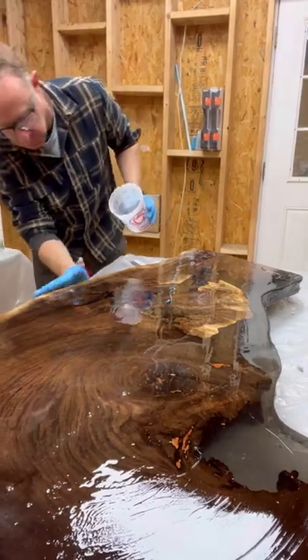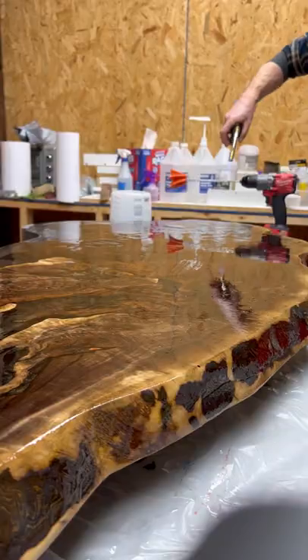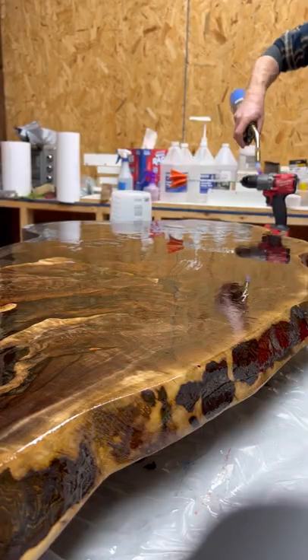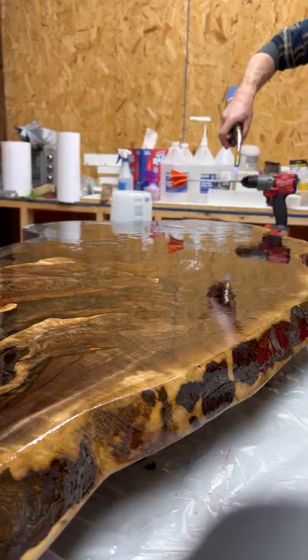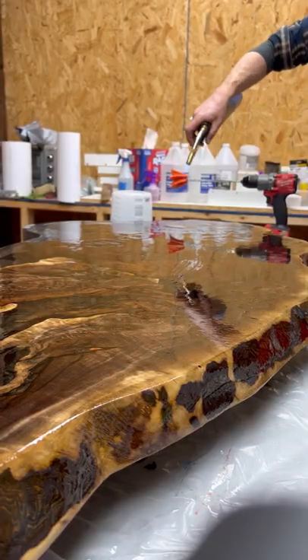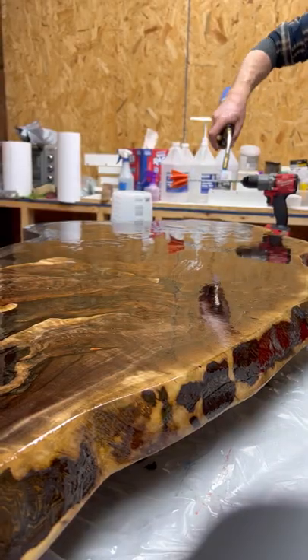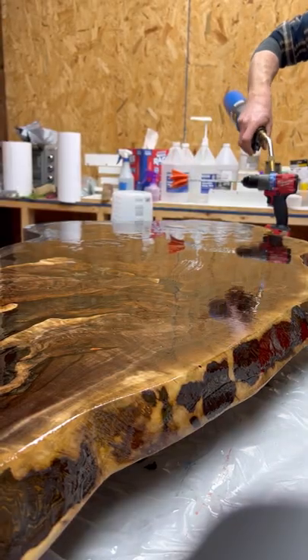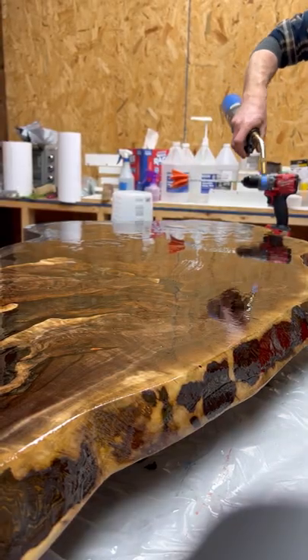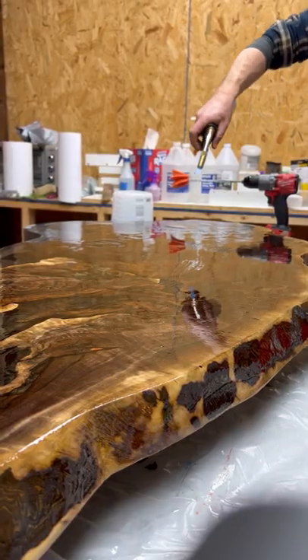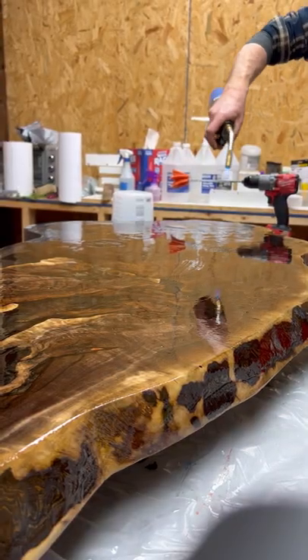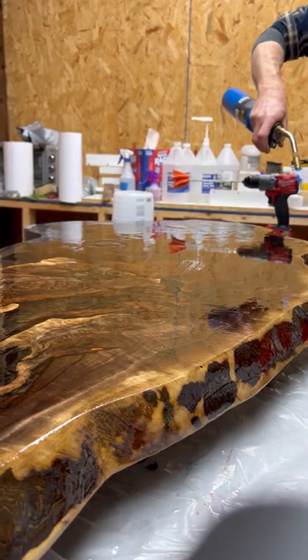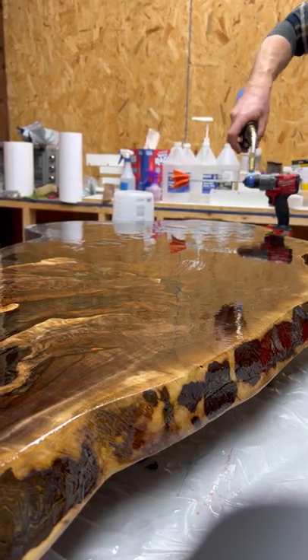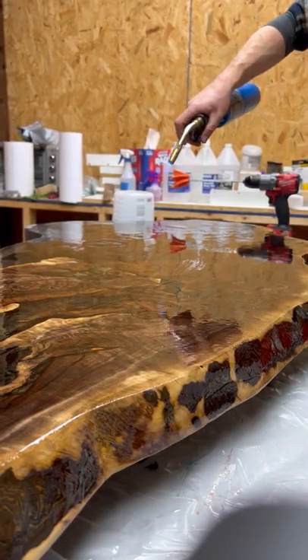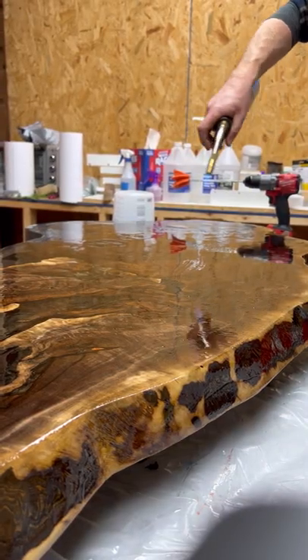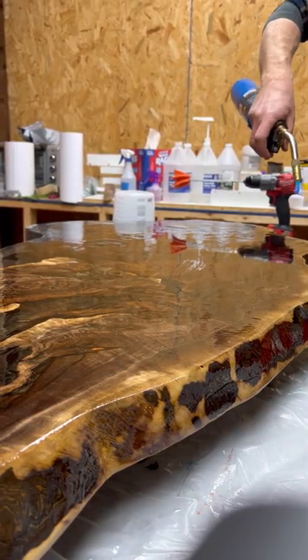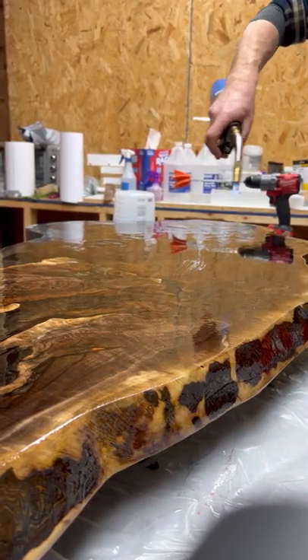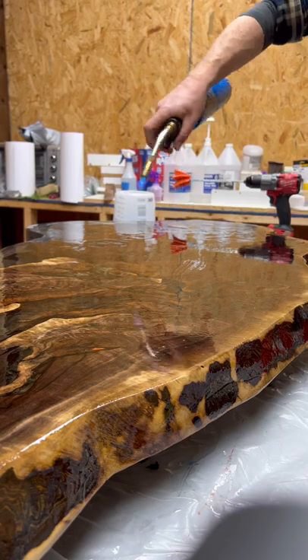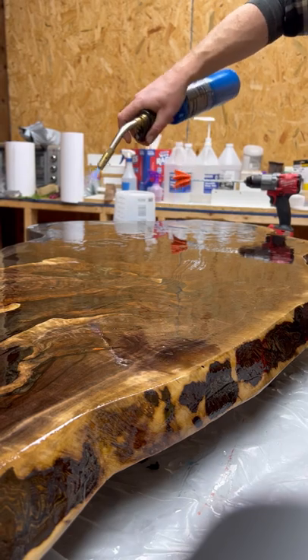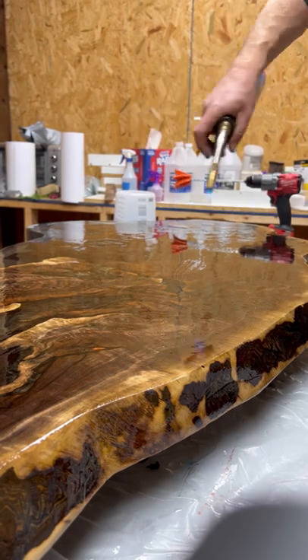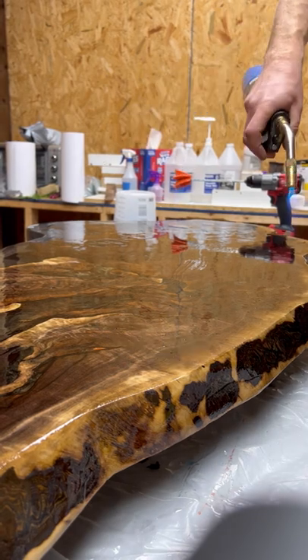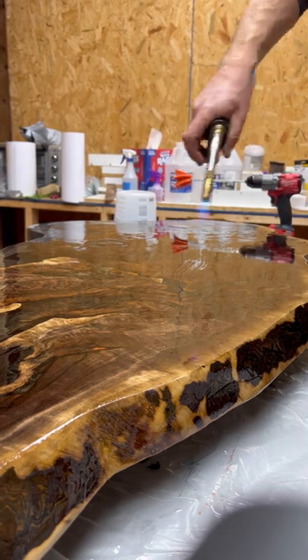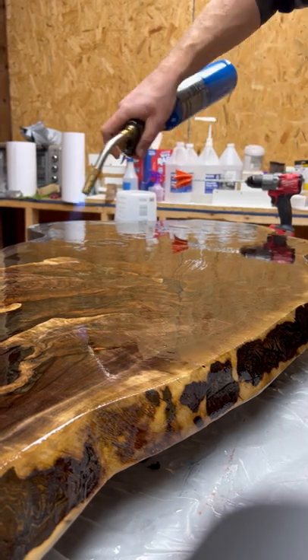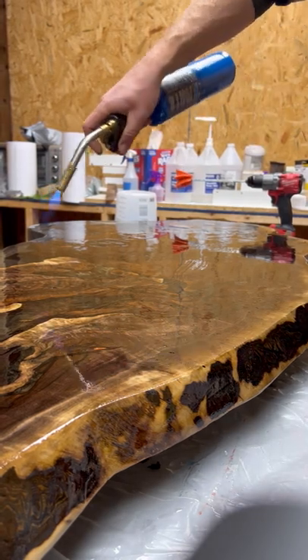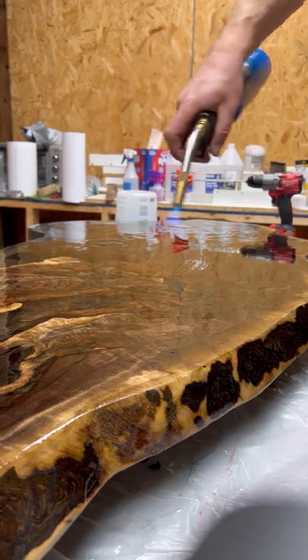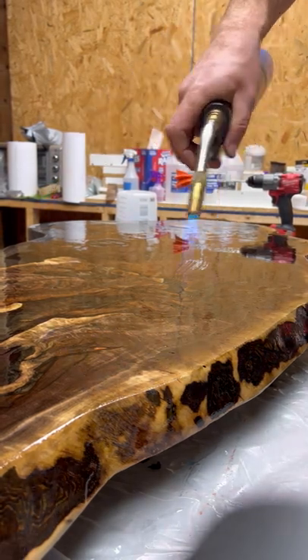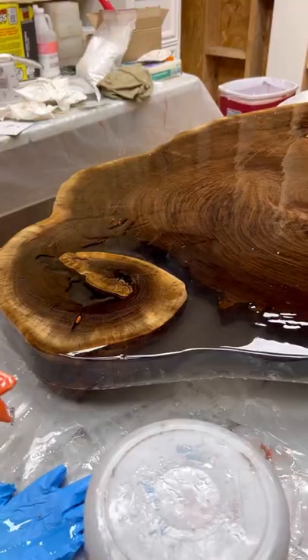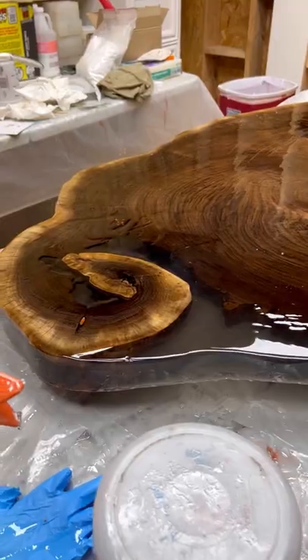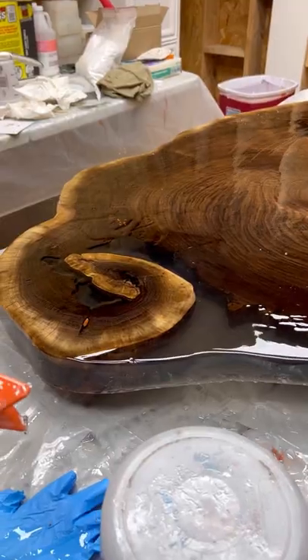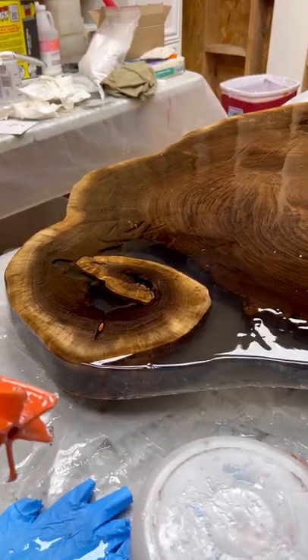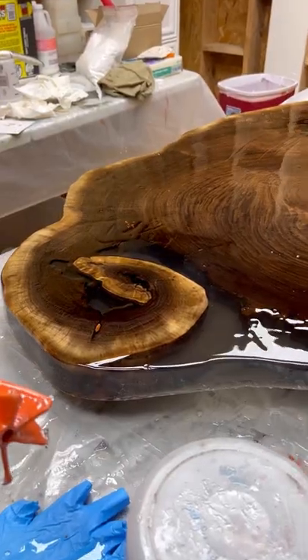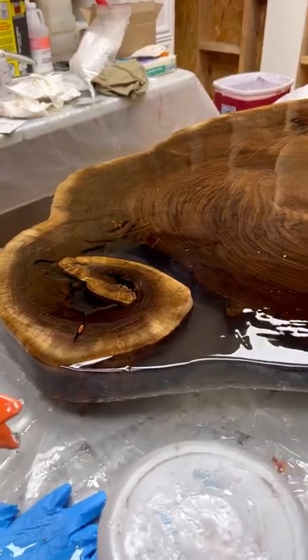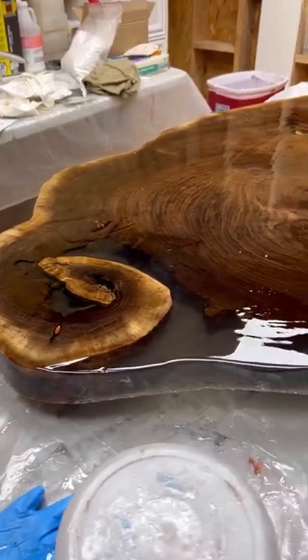After that, grab yourself a torch or a heat gun and you're going to torch at 15 minutes, 30 minutes, and 45 minutes respectively to remove those bubbles.